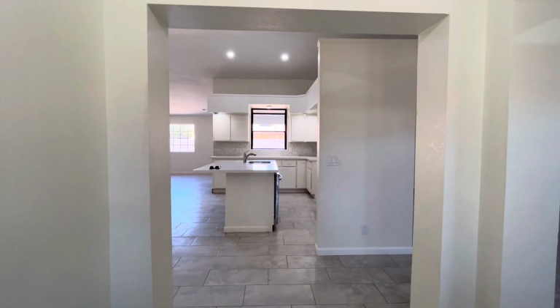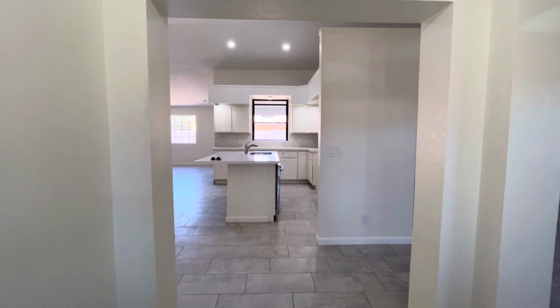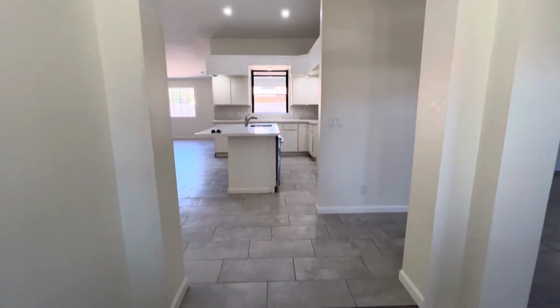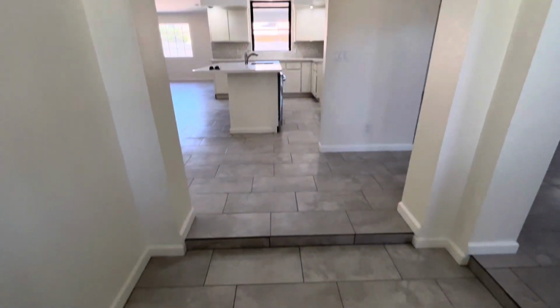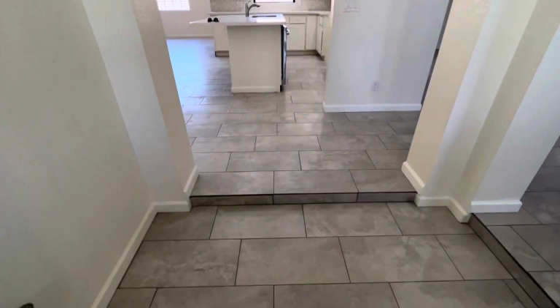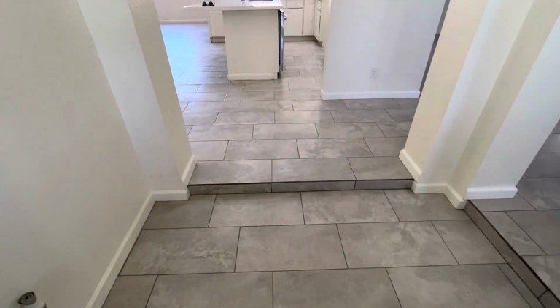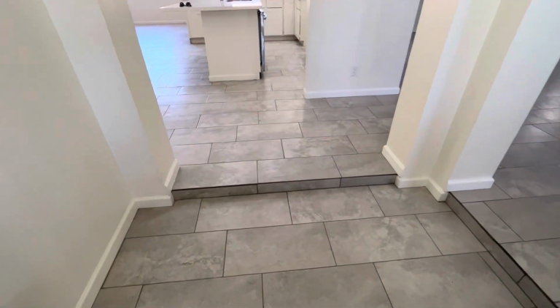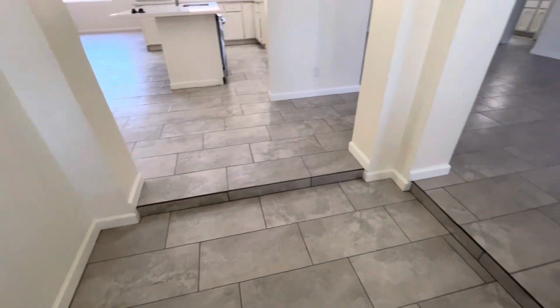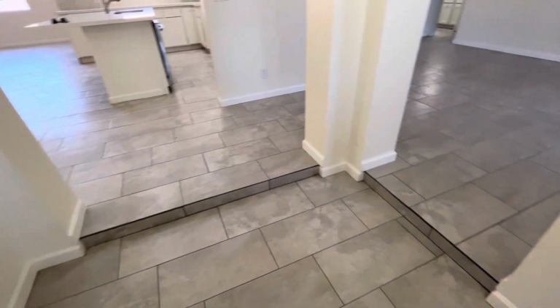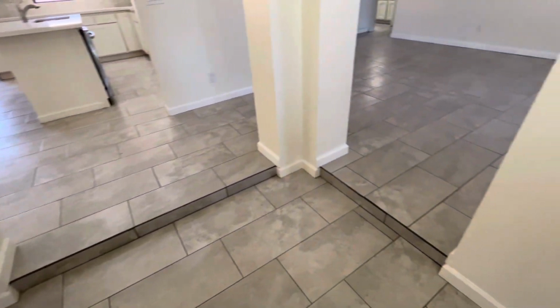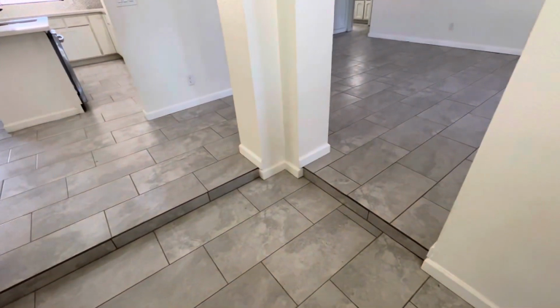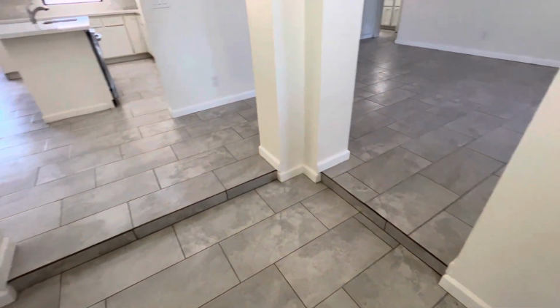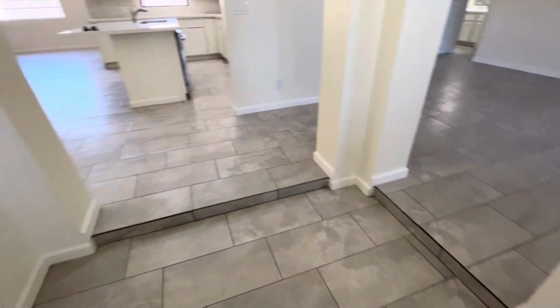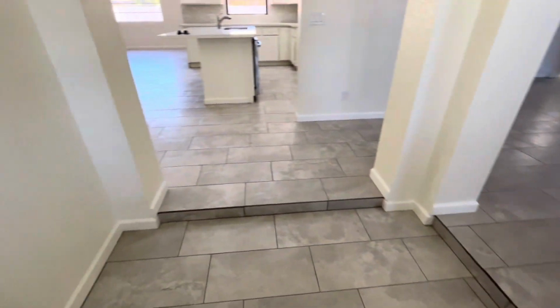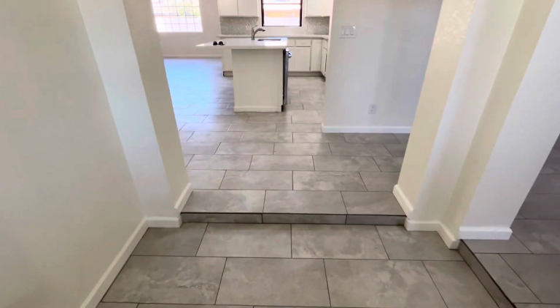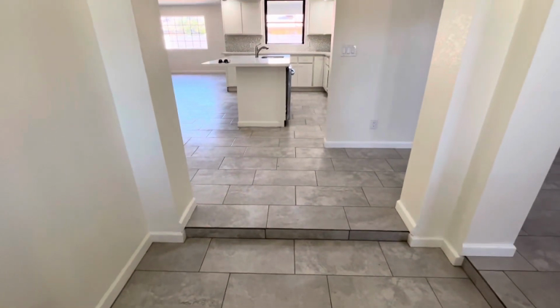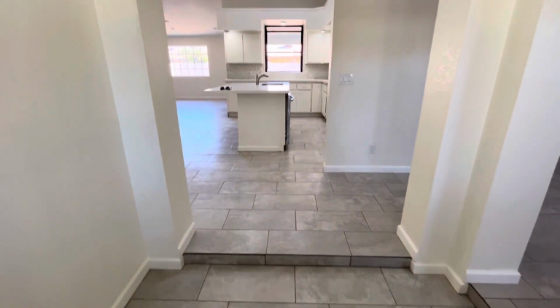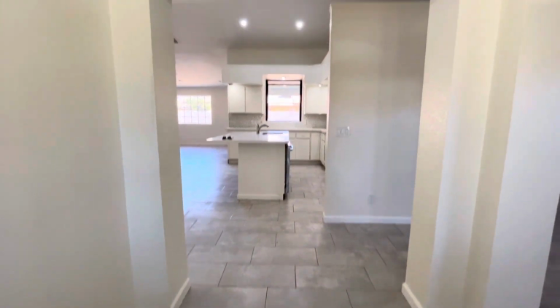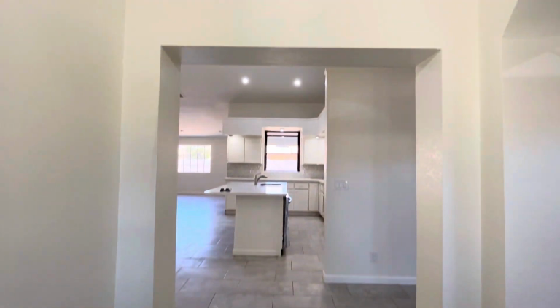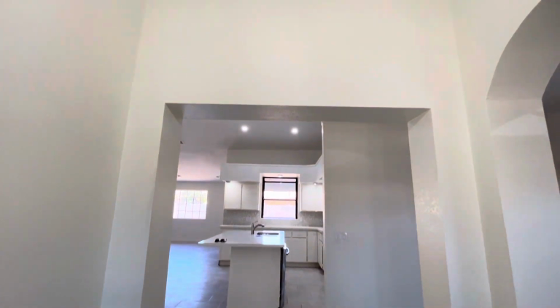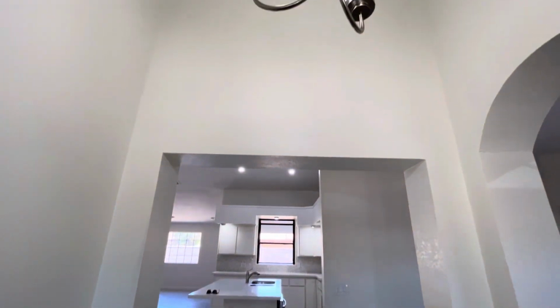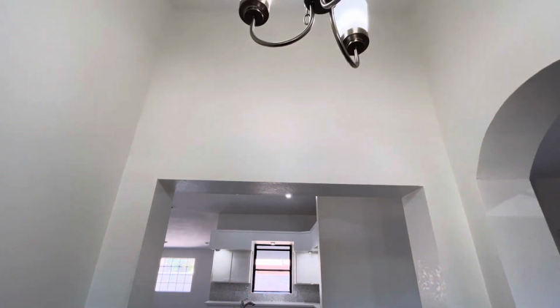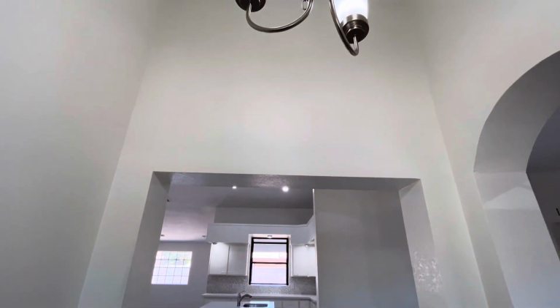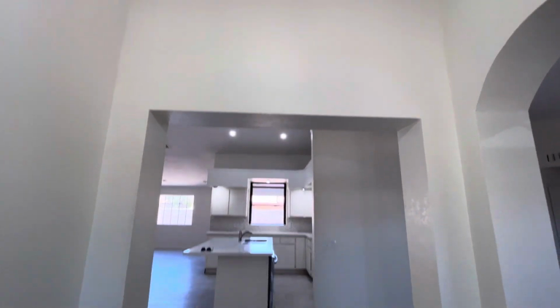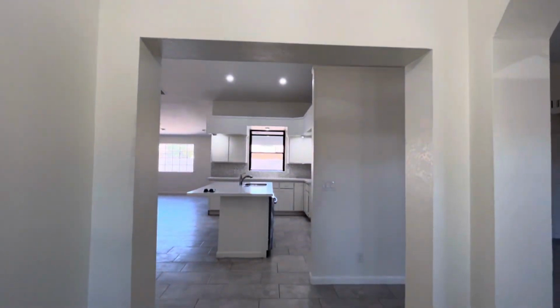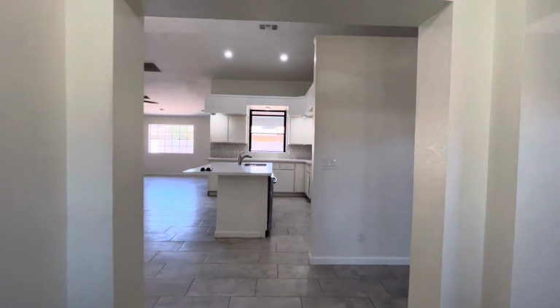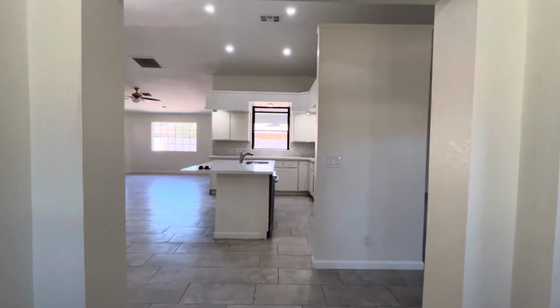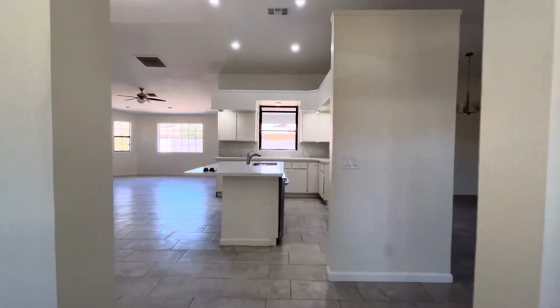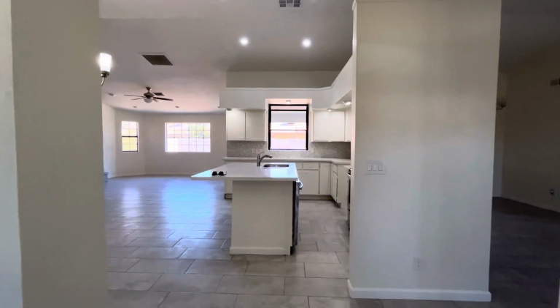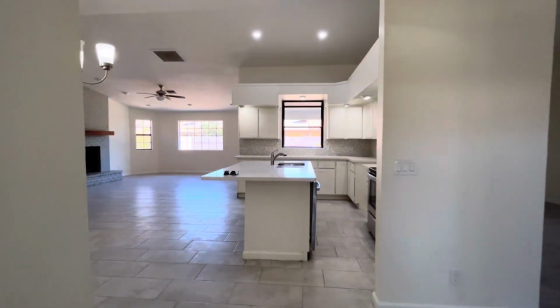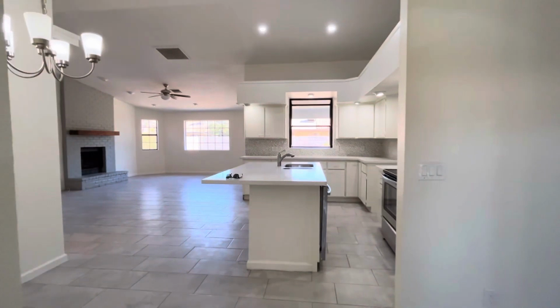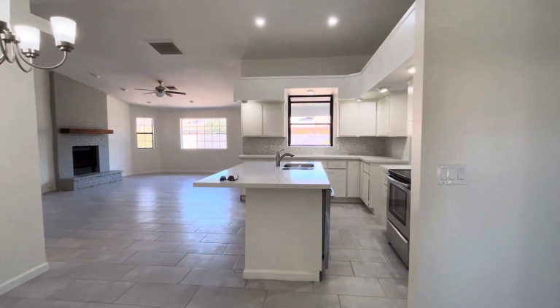Right as you come in, you'll notice there's a step up there and a step up there. You have tile throughout. The house feels freshly painted, but almost, in my opinion, a little too white.